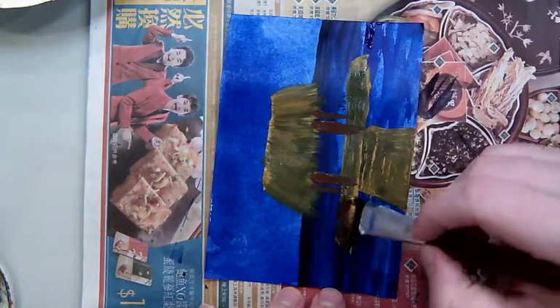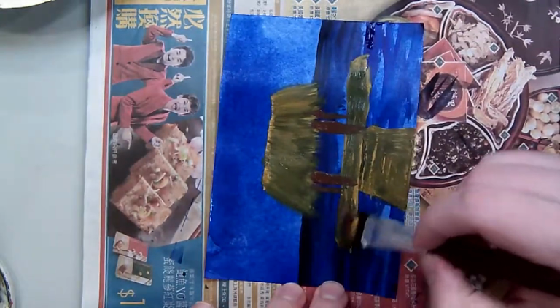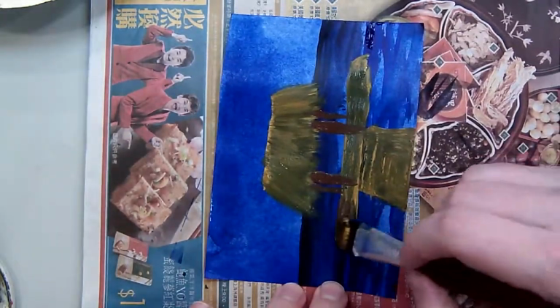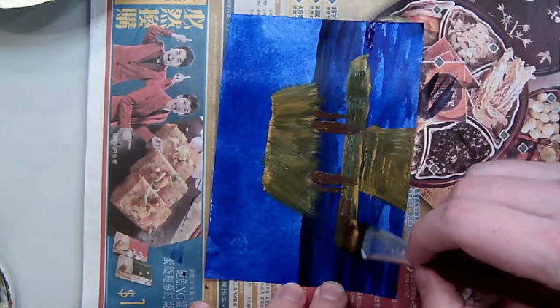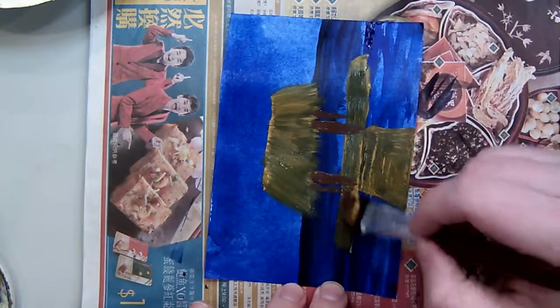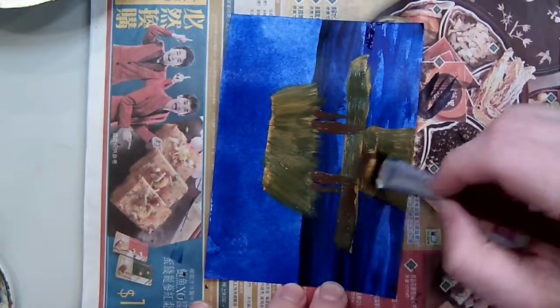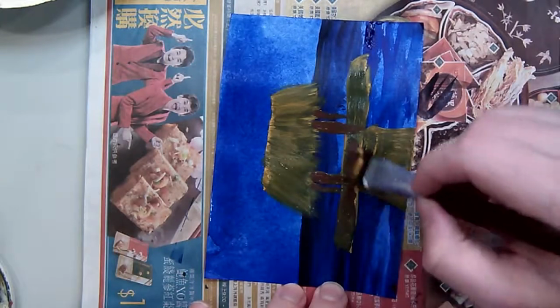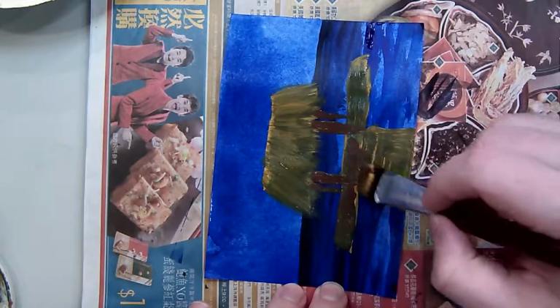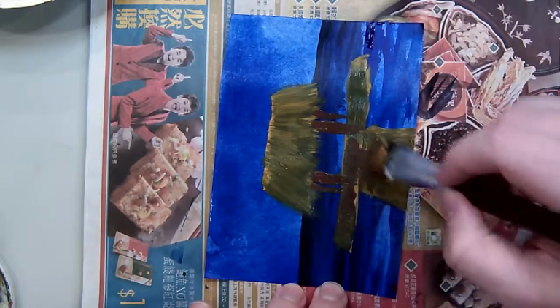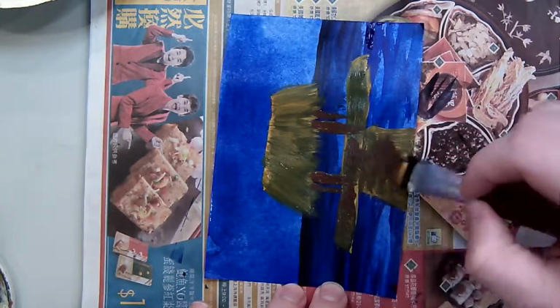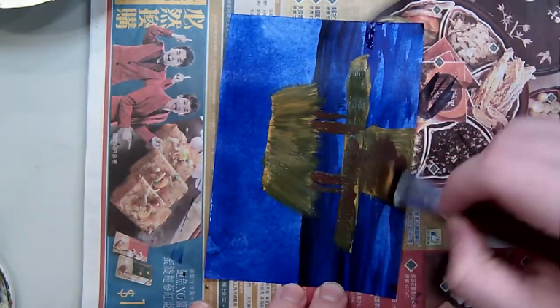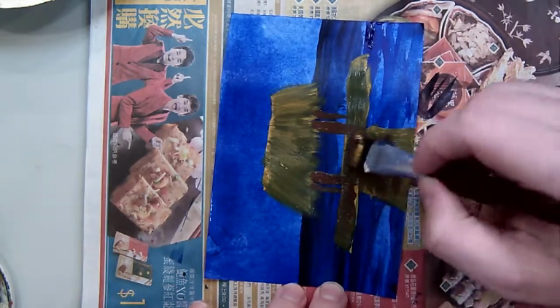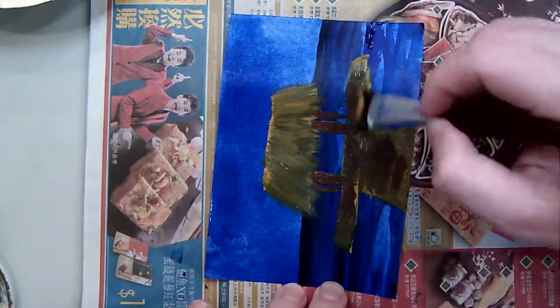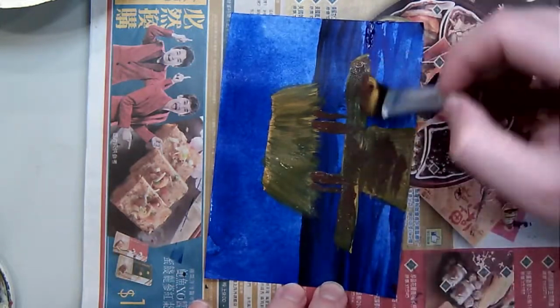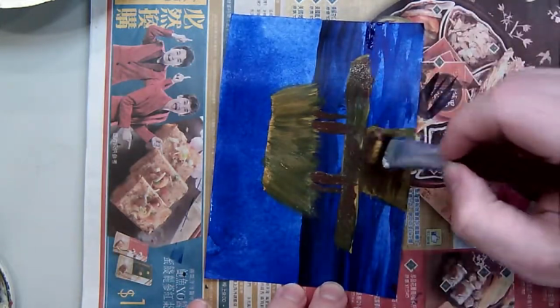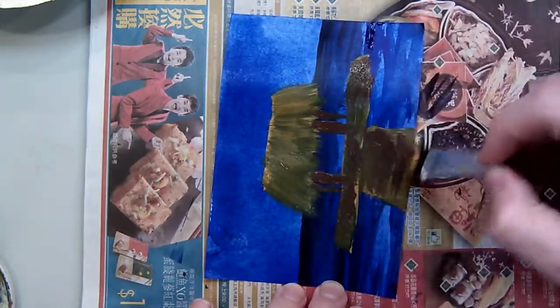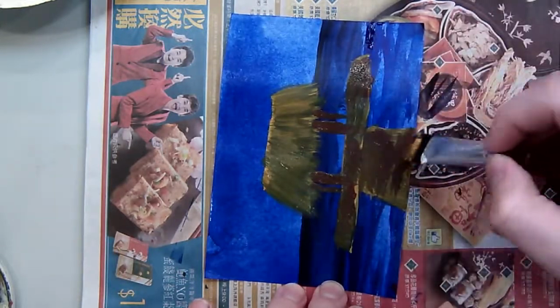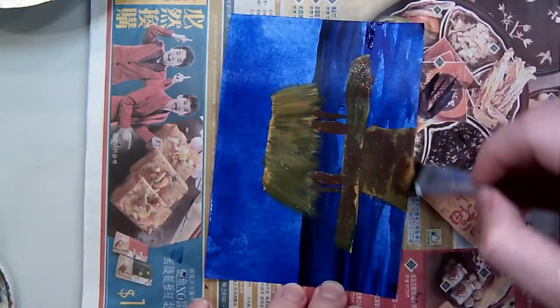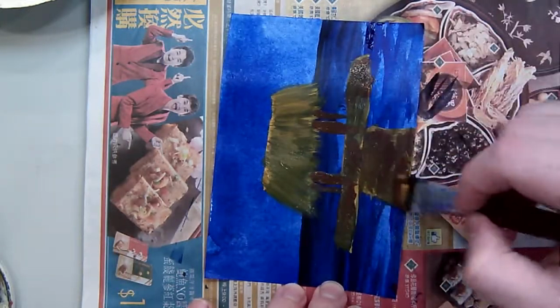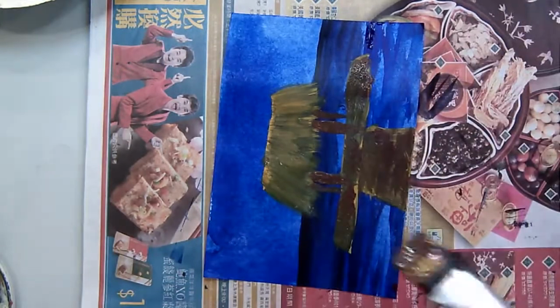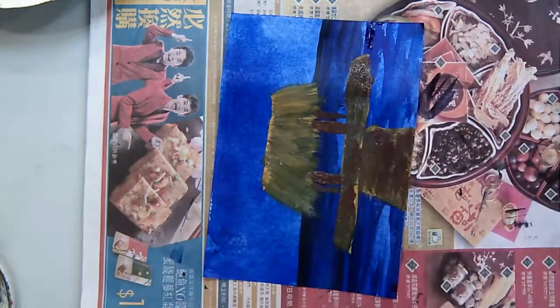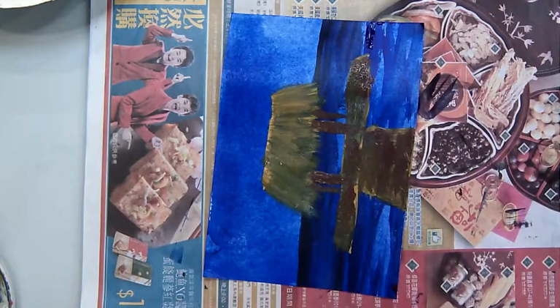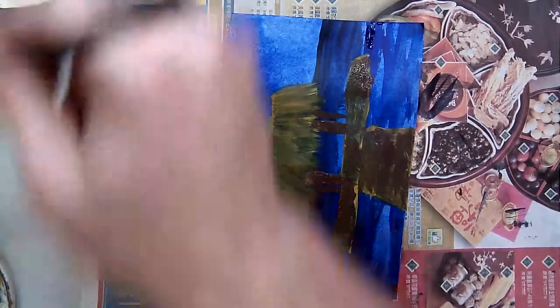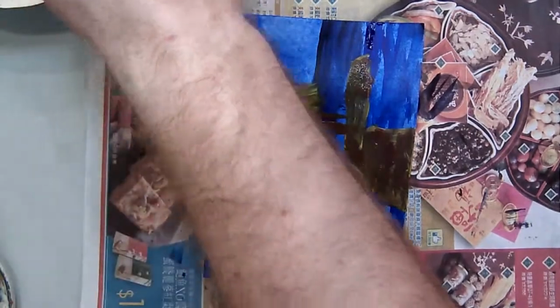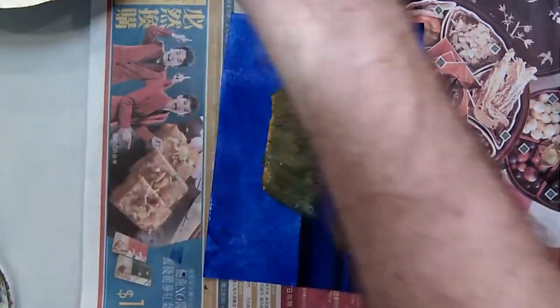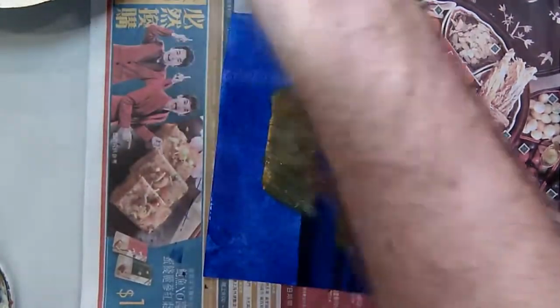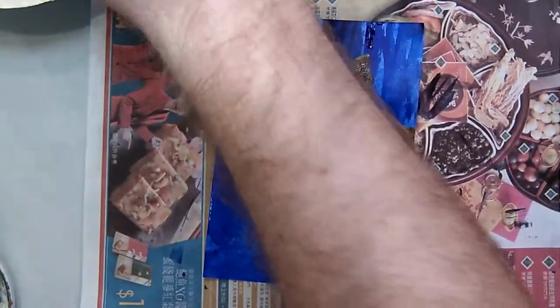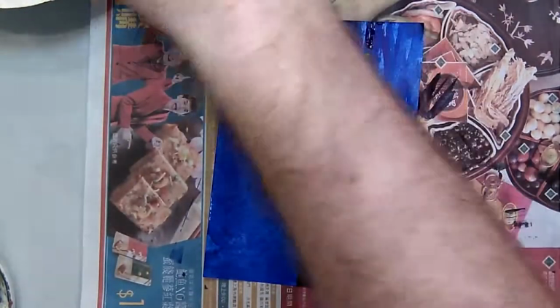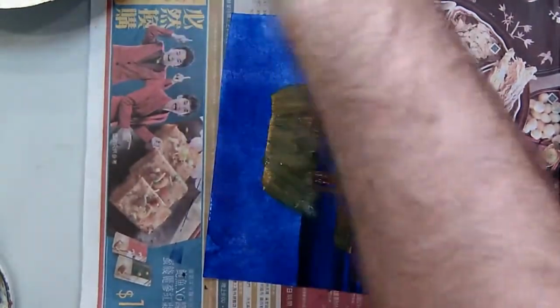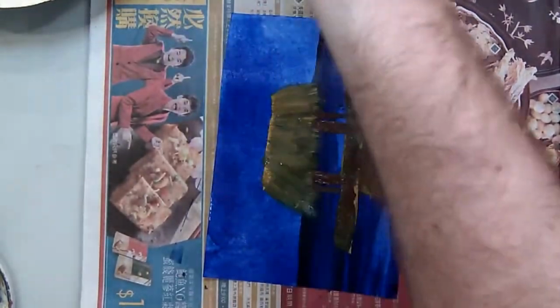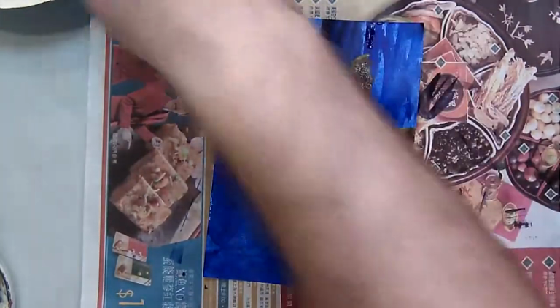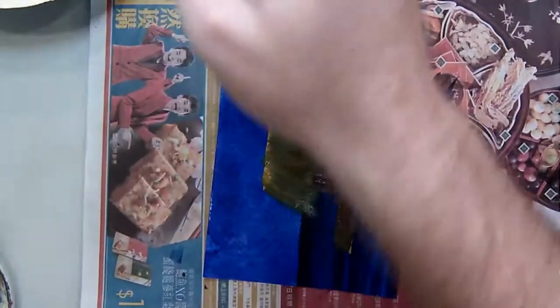I've mixed a little bit of blue and a little bit of red — a little more red than blue — and then I also mixed in a little brown to really darken that up.